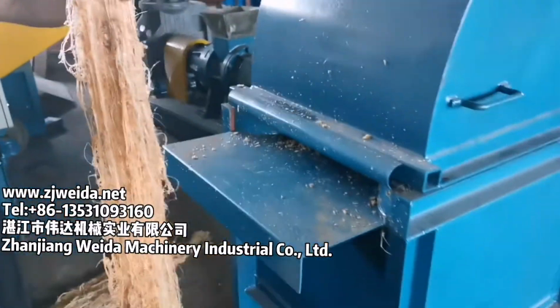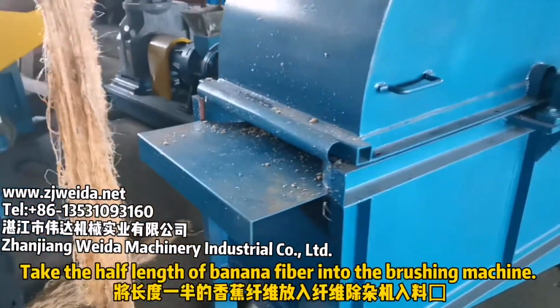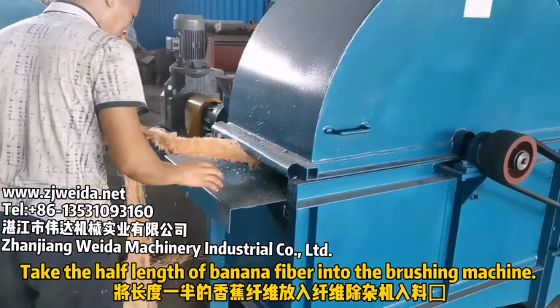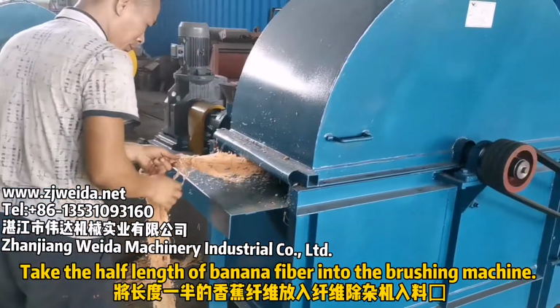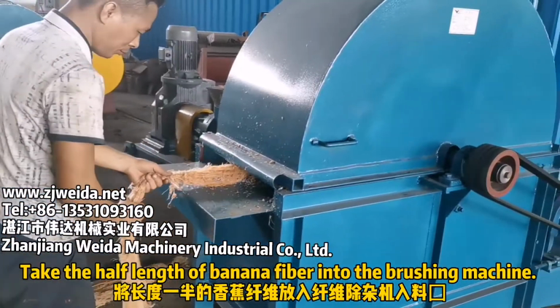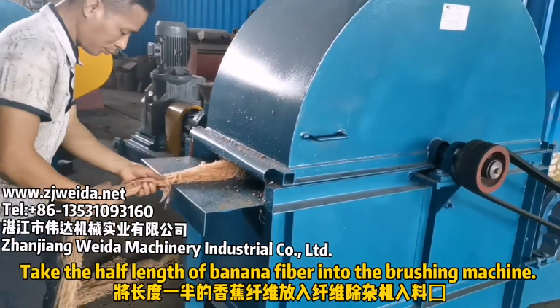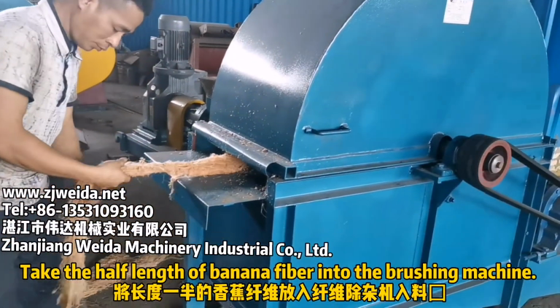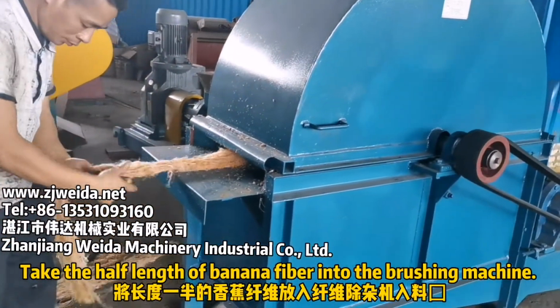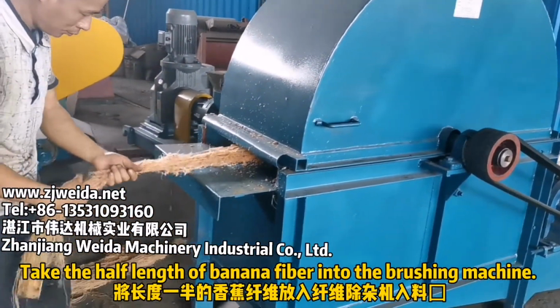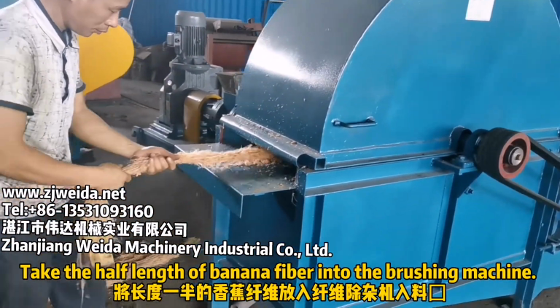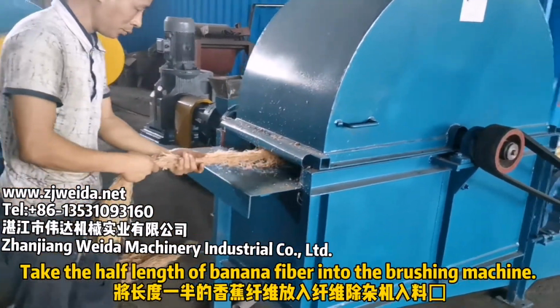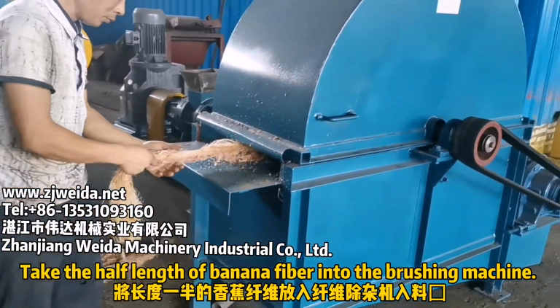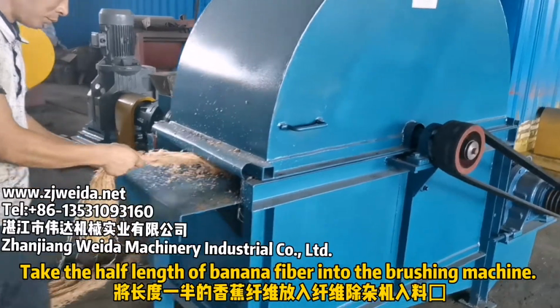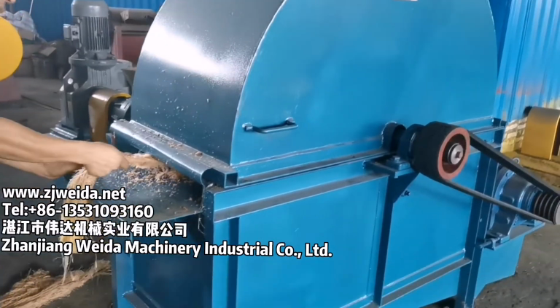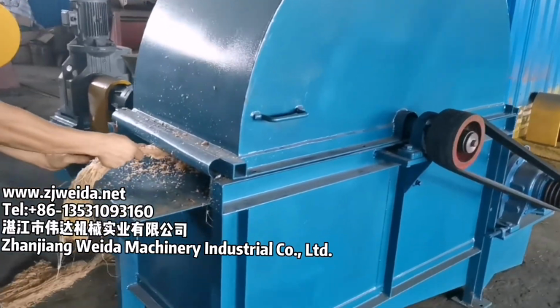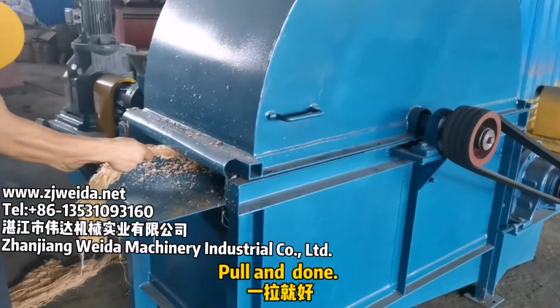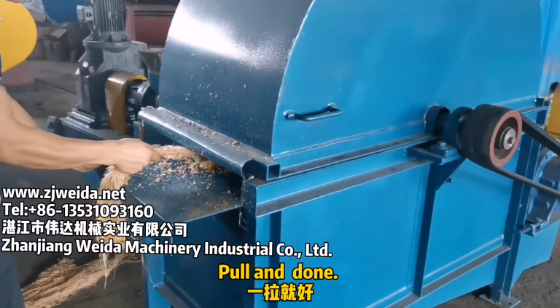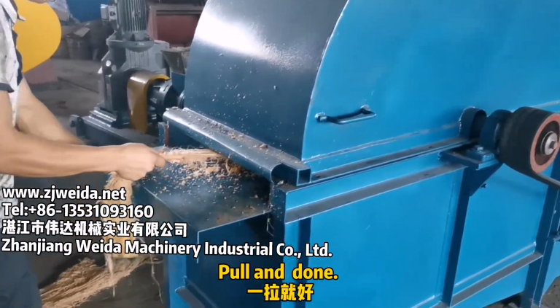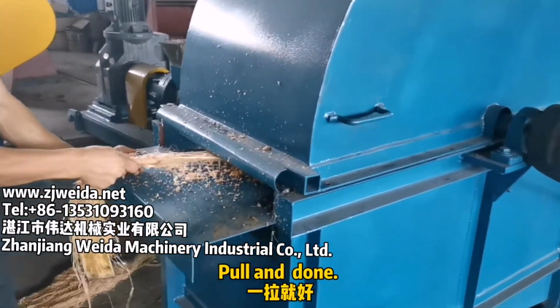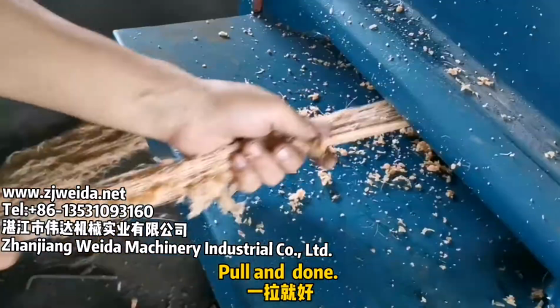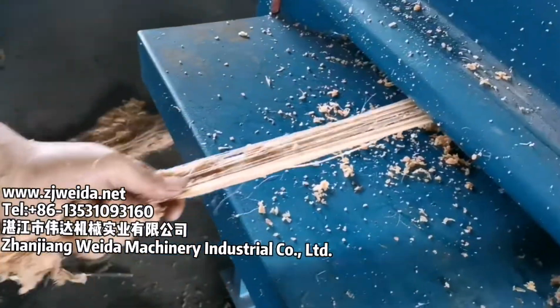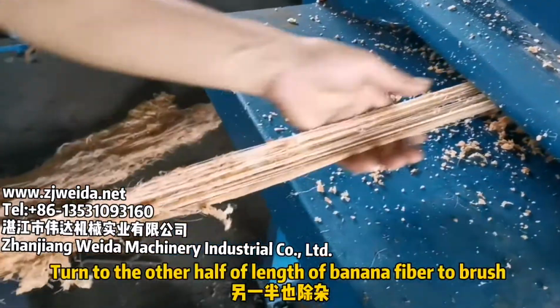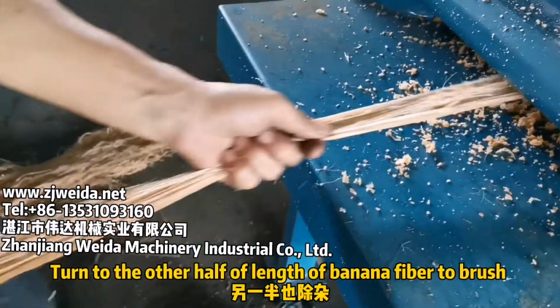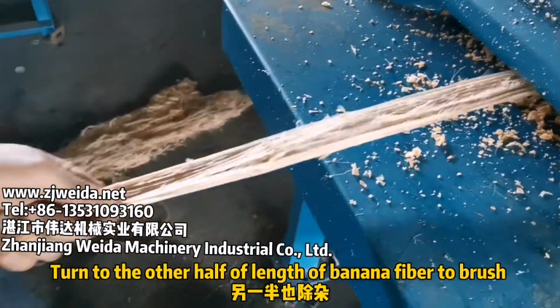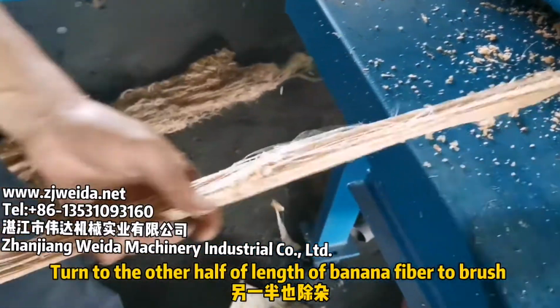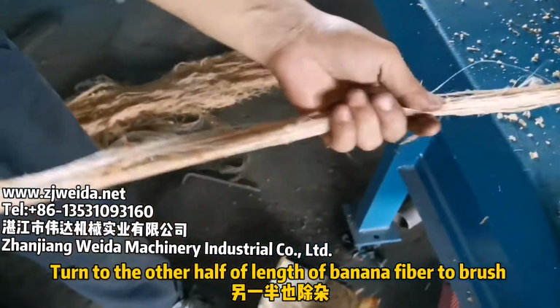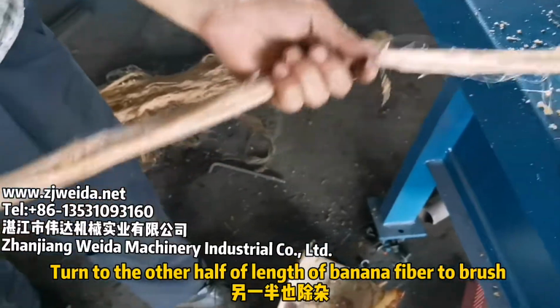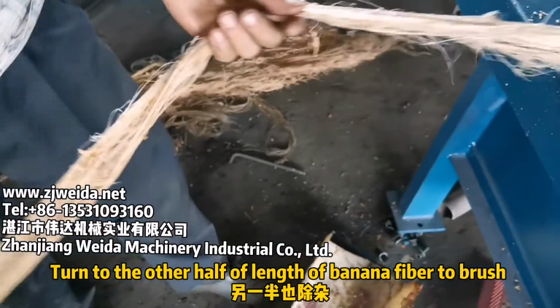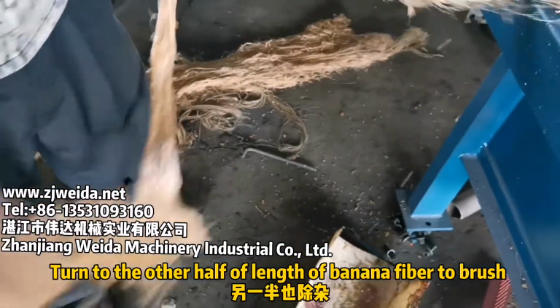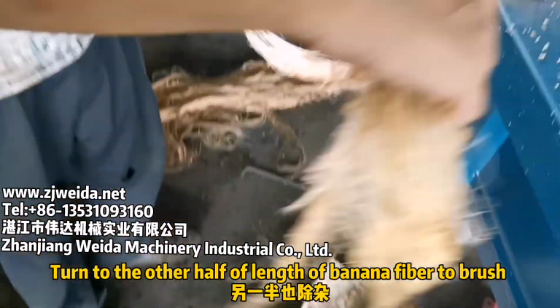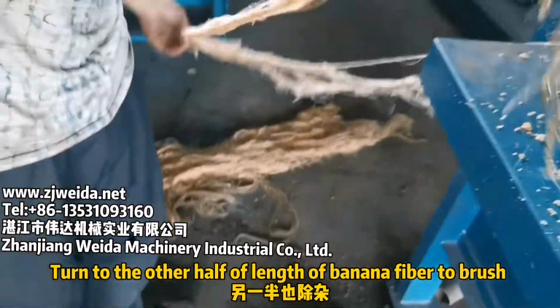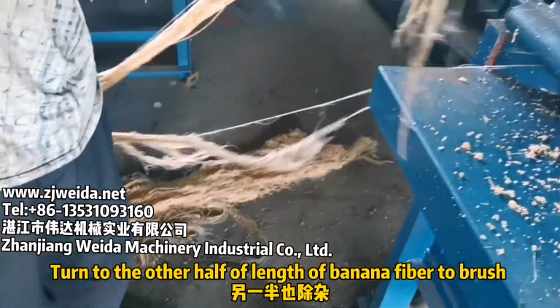Take half the length of the banana fiber into the brushing machine. Pull it through, then turn to brush the other half length of the banana fiber.